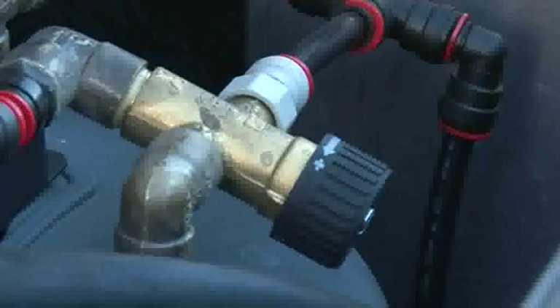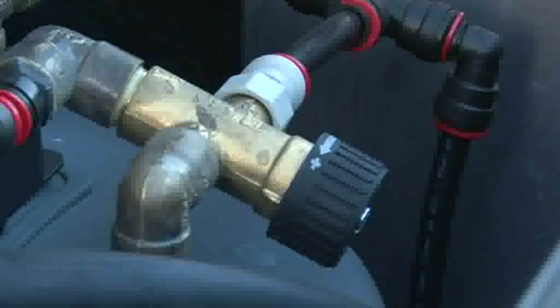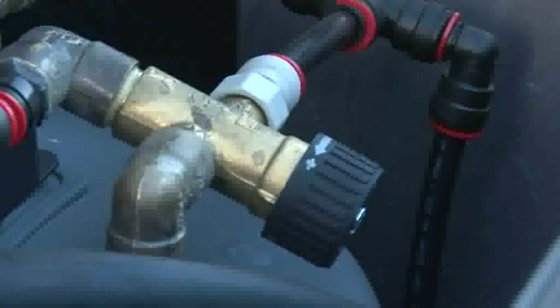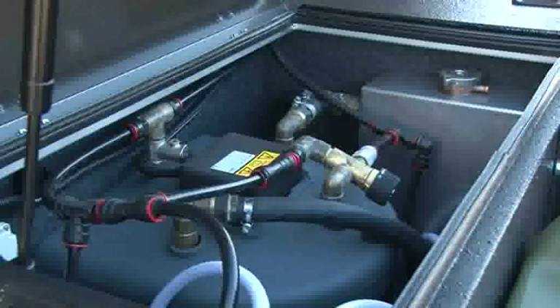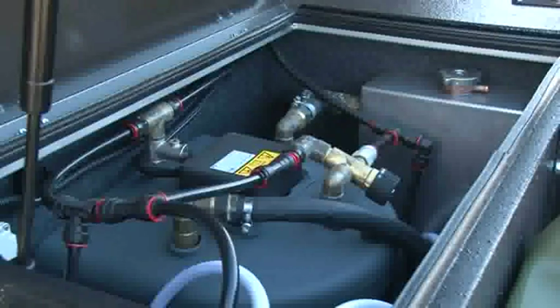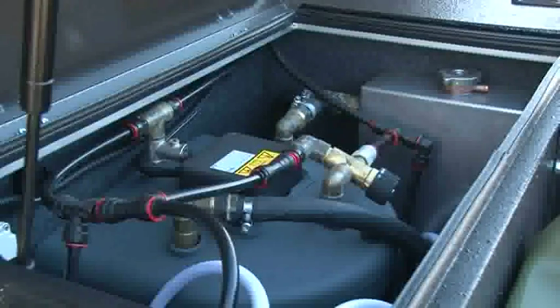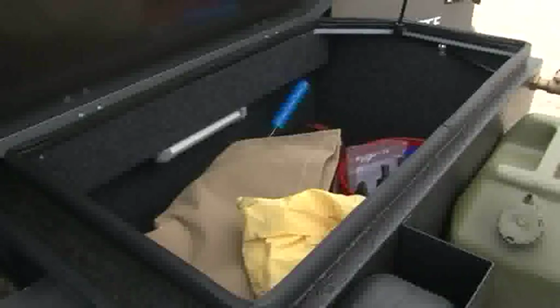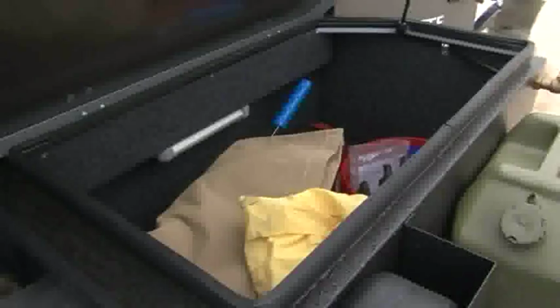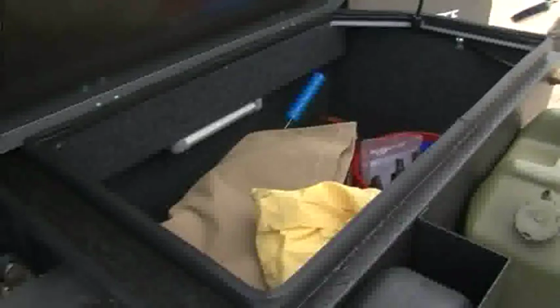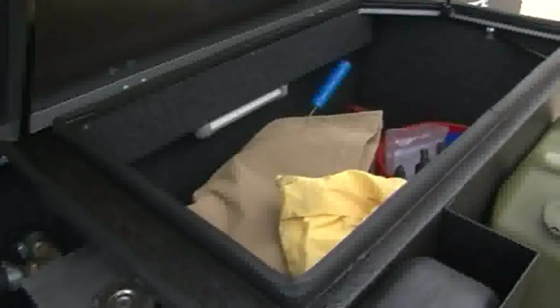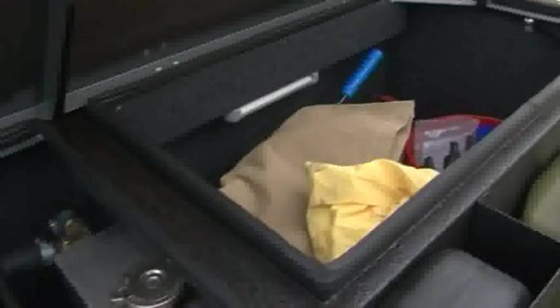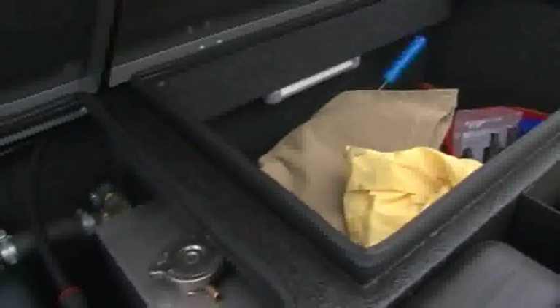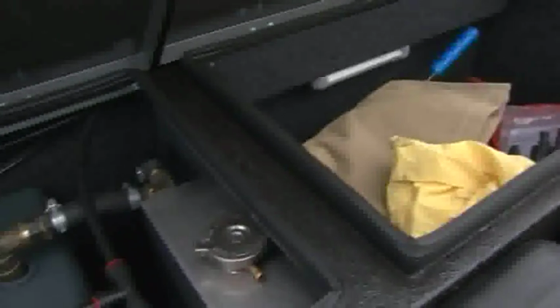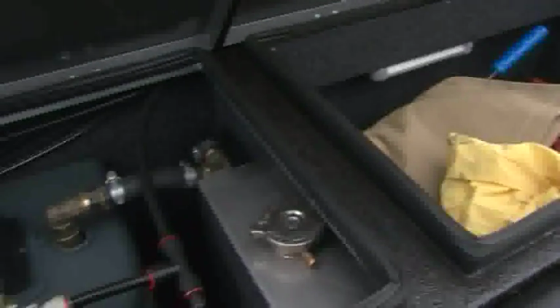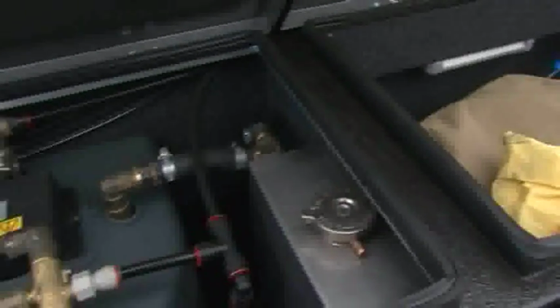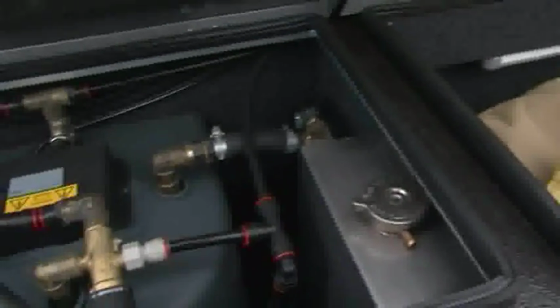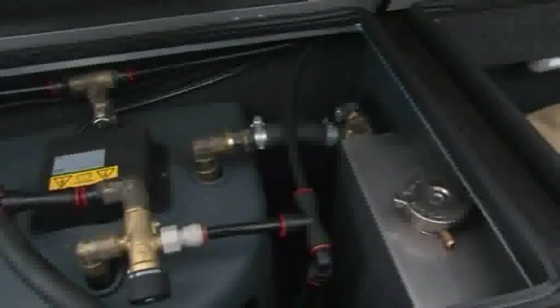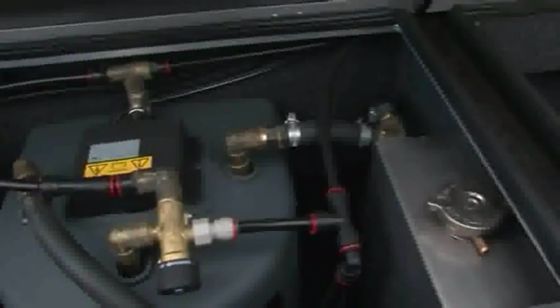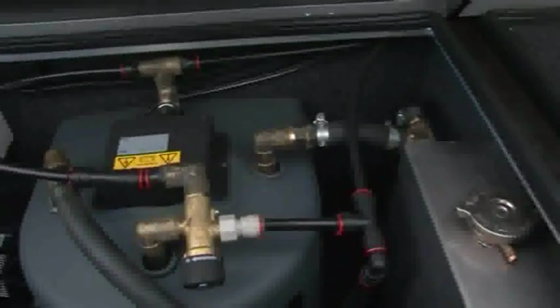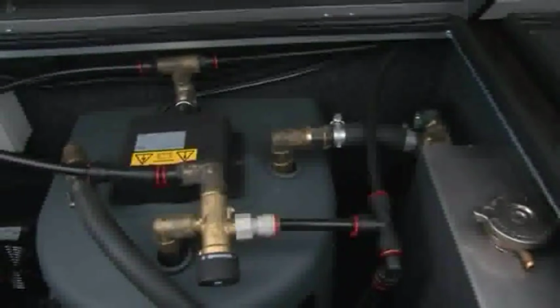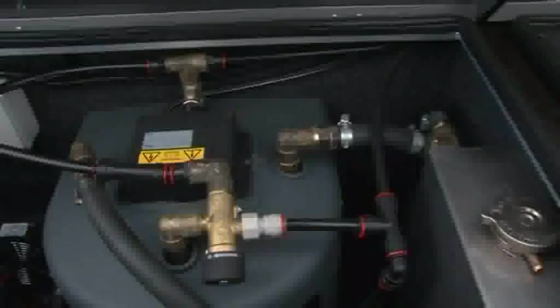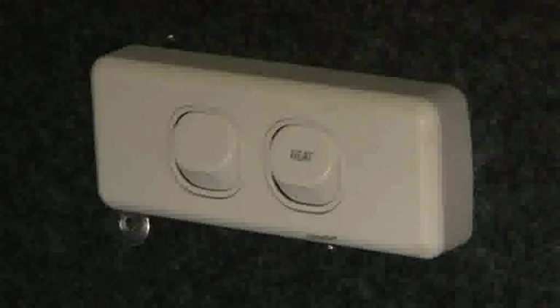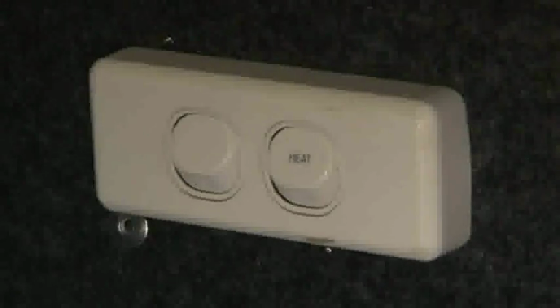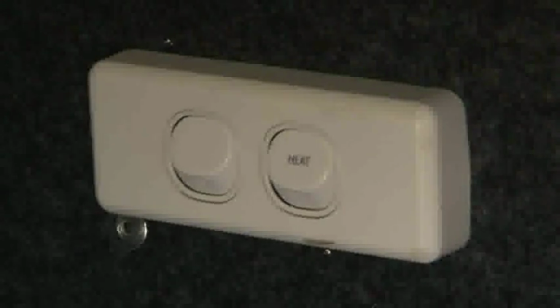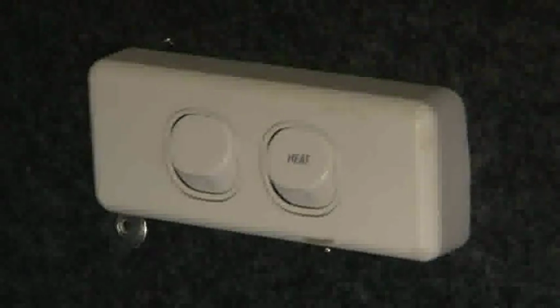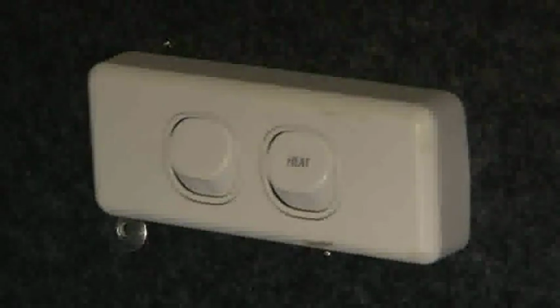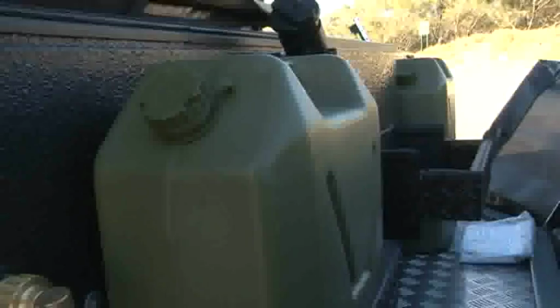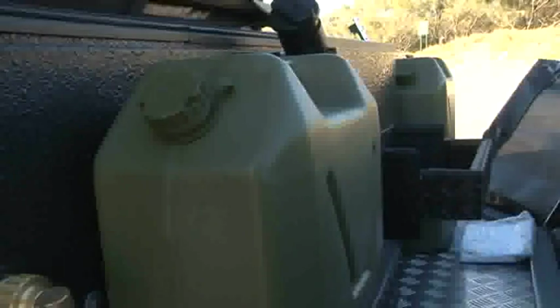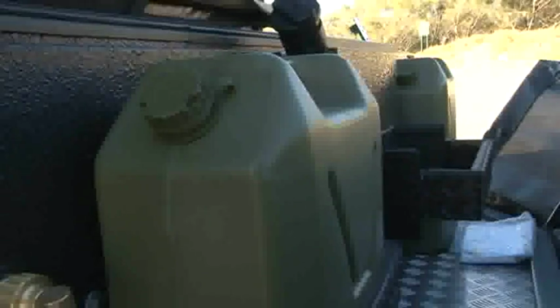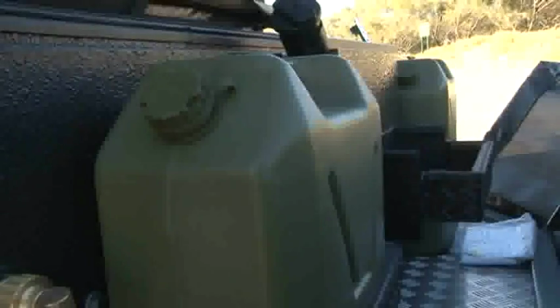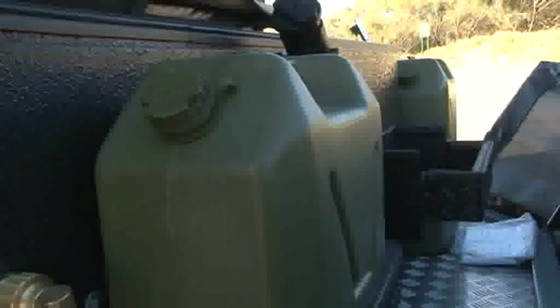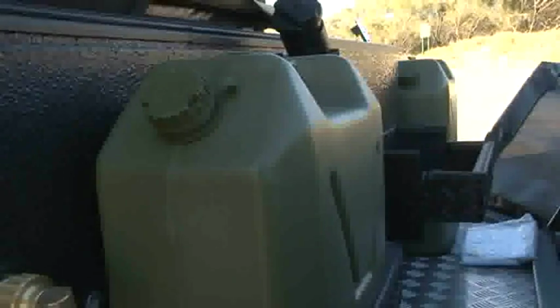We've also got an onboard 90 litre water tank, mounted internally in the trailer. We've also got onboard the Webasto diesel hot water system — it's got ducted heating and hot shower. It runs on 200 mils of diesel per hour.